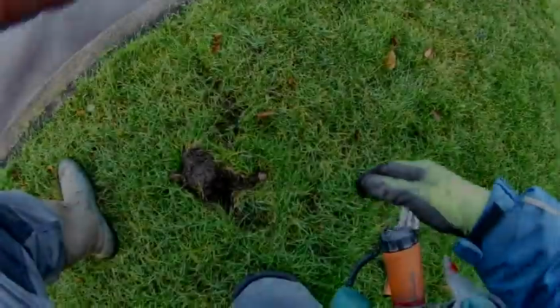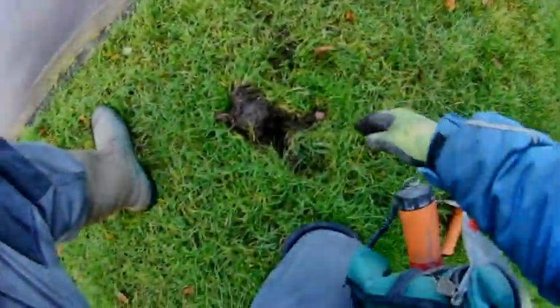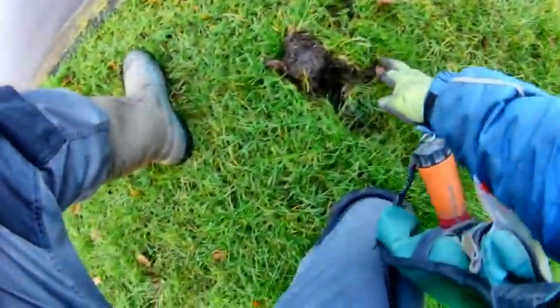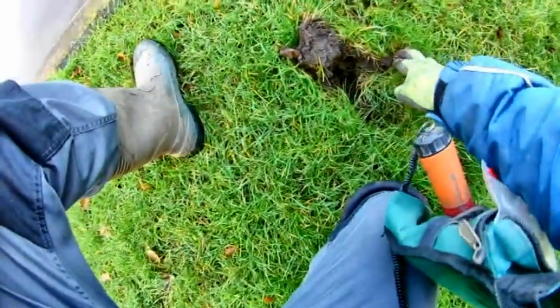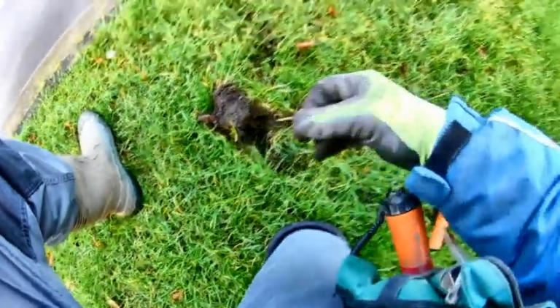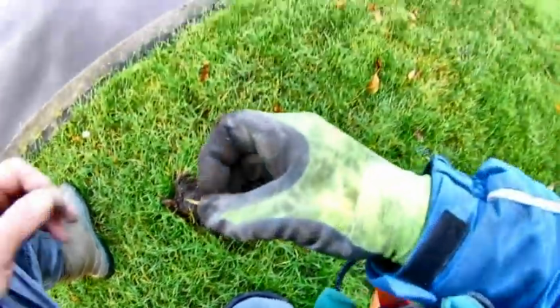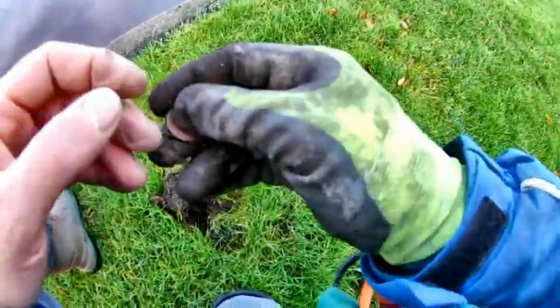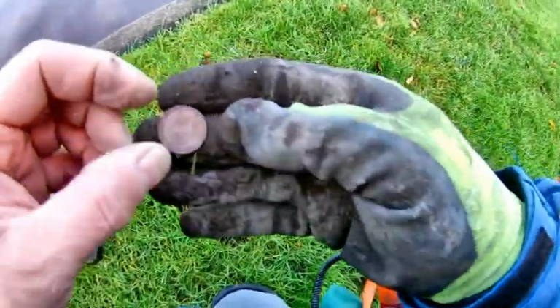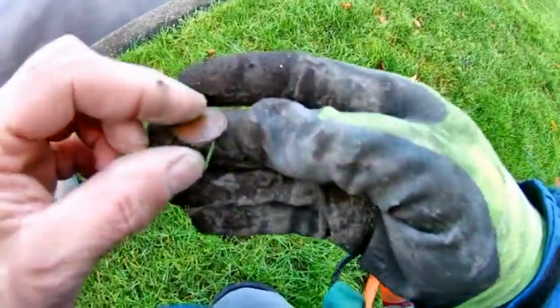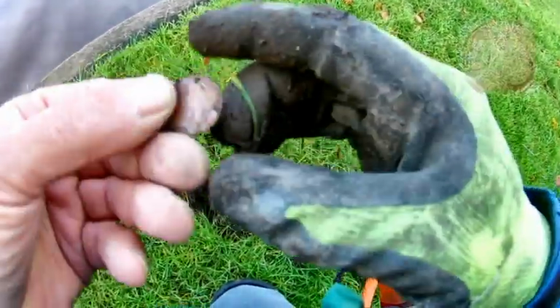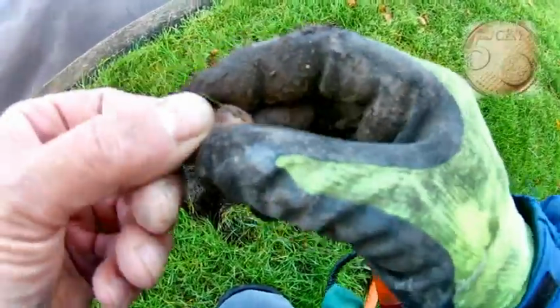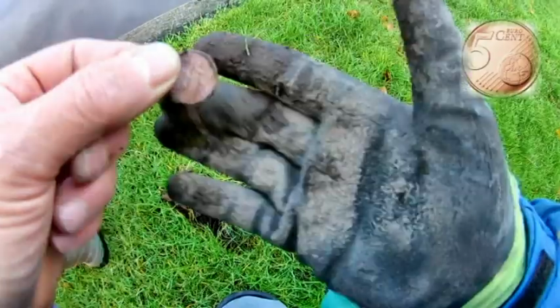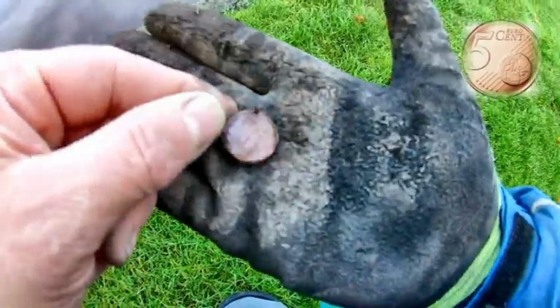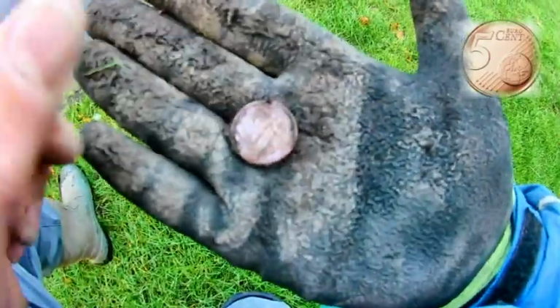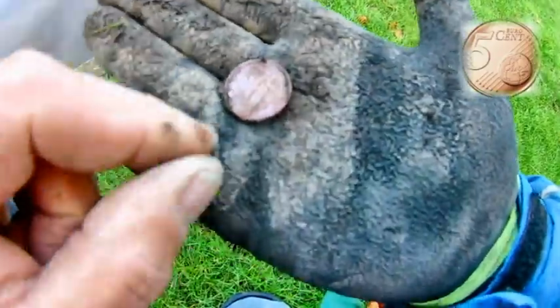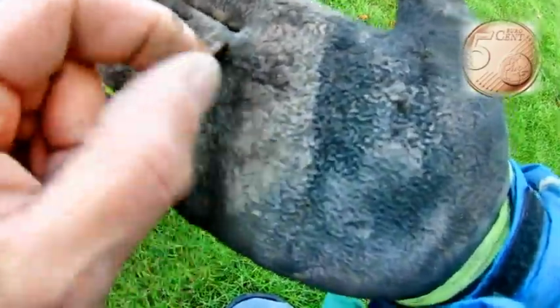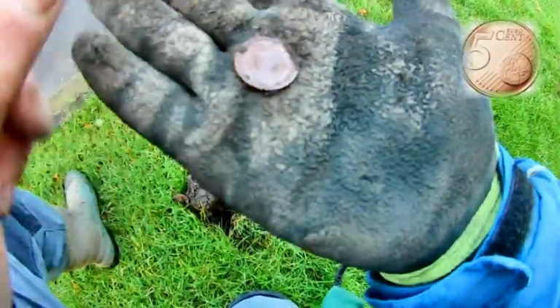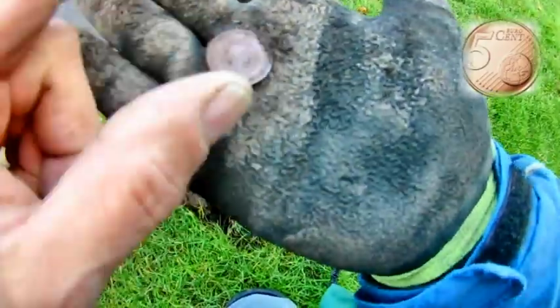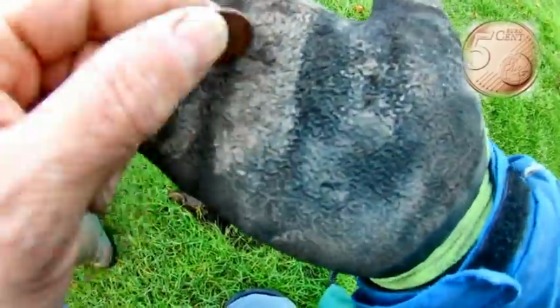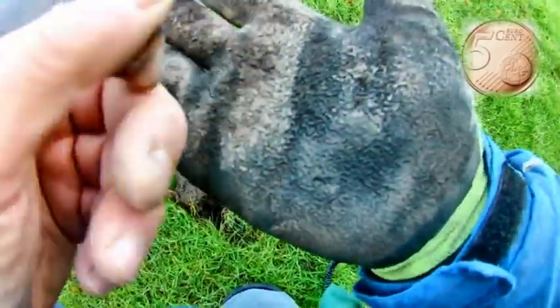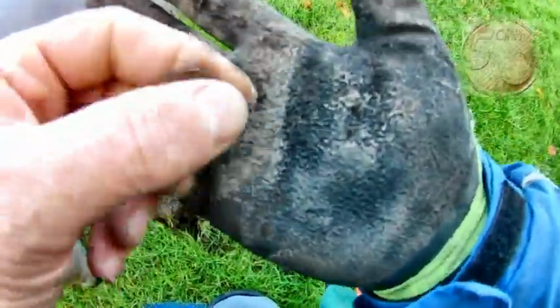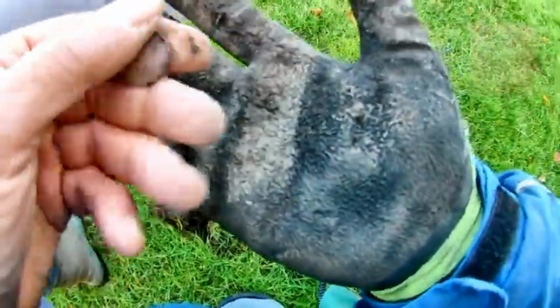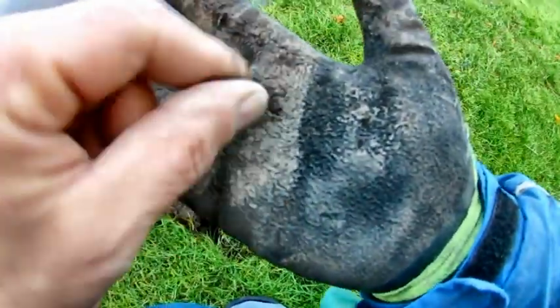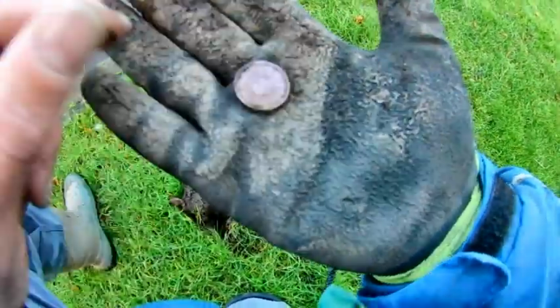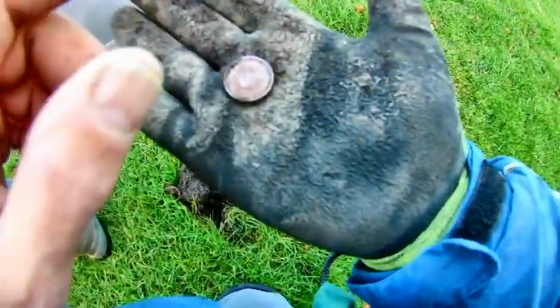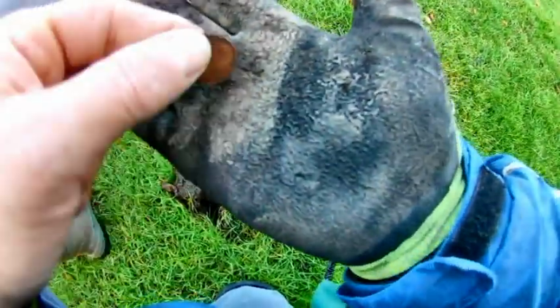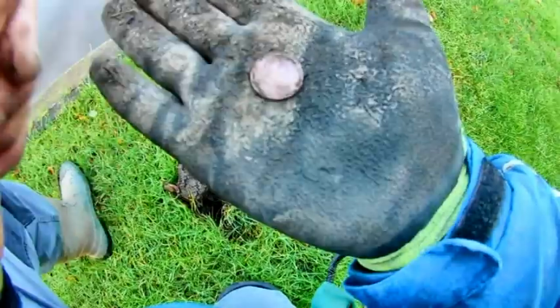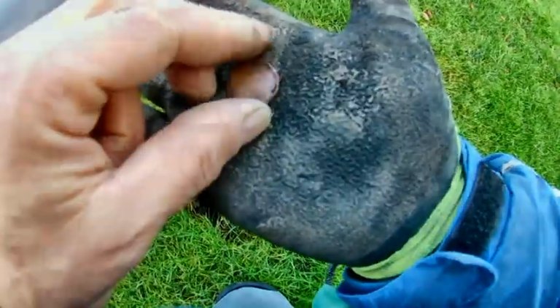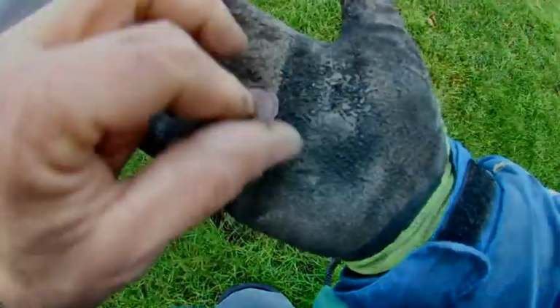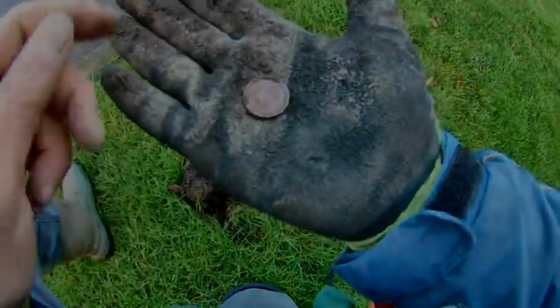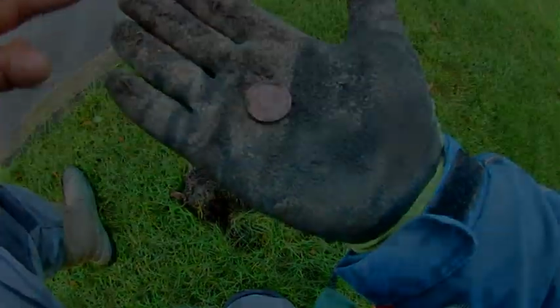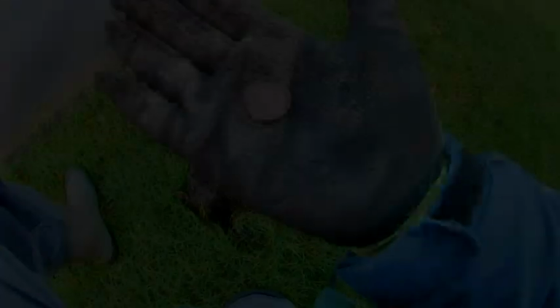Okay, the first decent find of the day — it's a 5 euro cent. We had some pull tabs and some bottle caps, but this is the first coin, so yeah, good find!